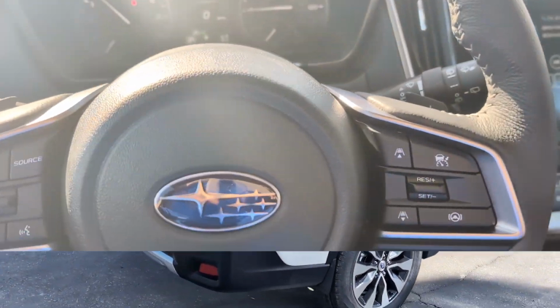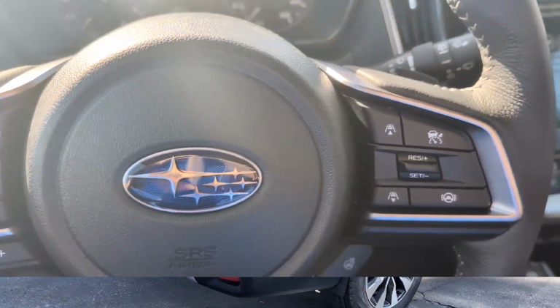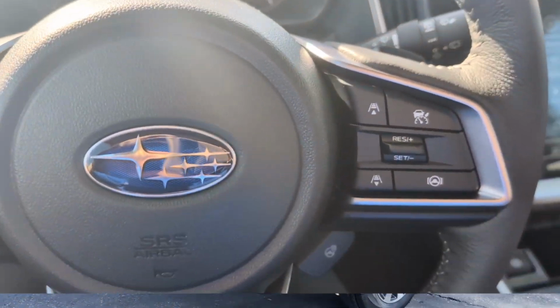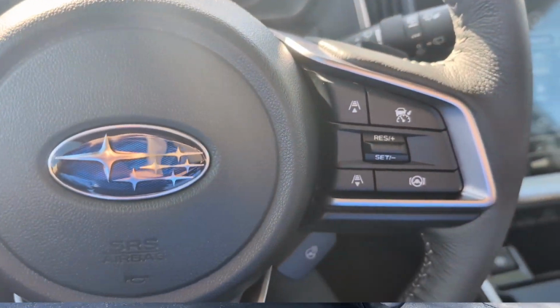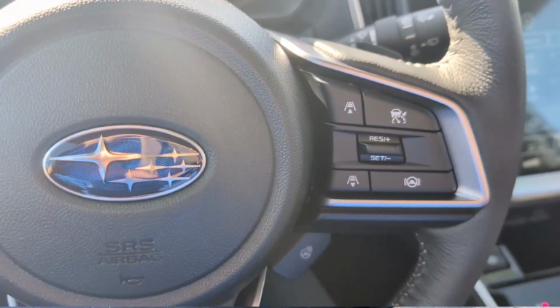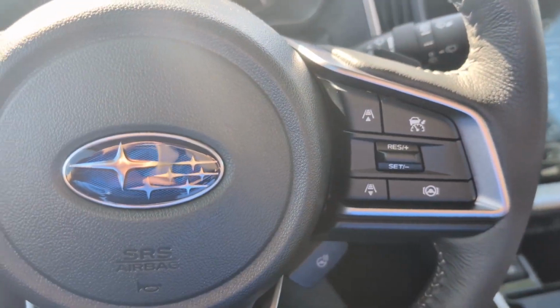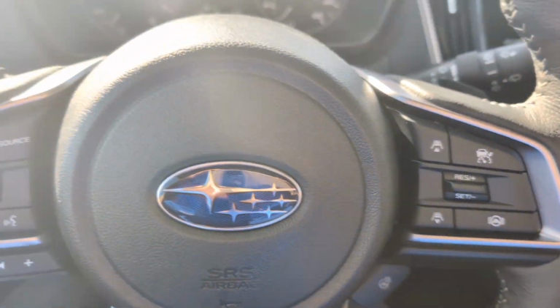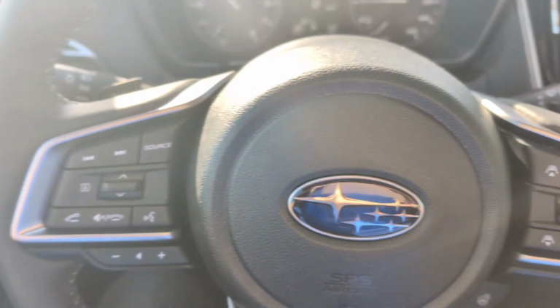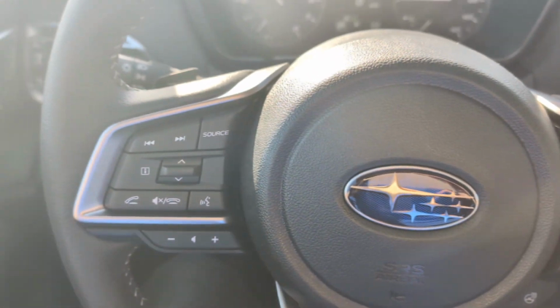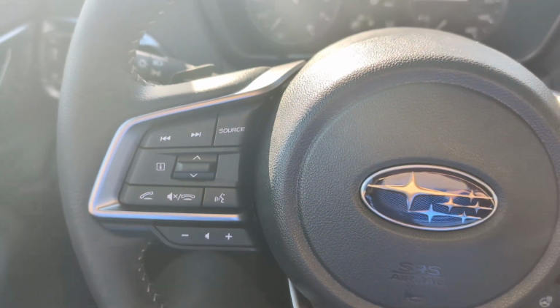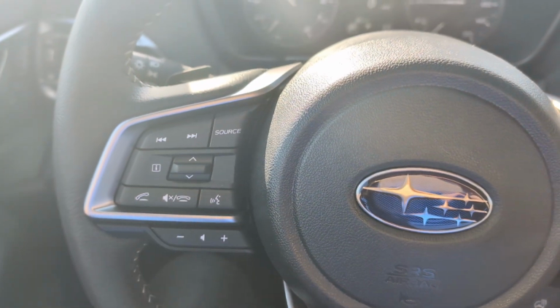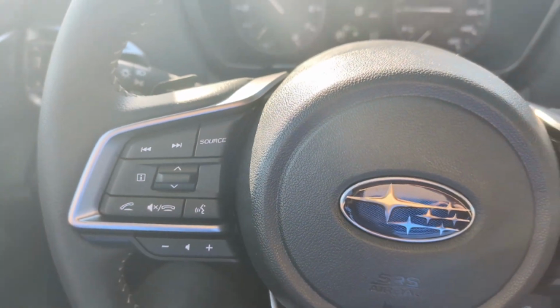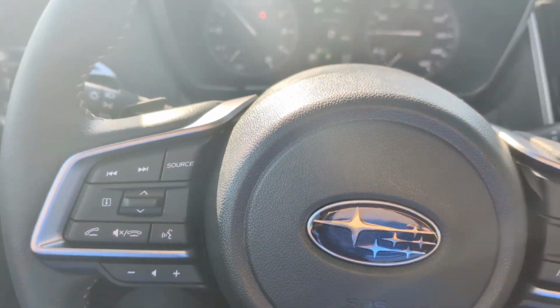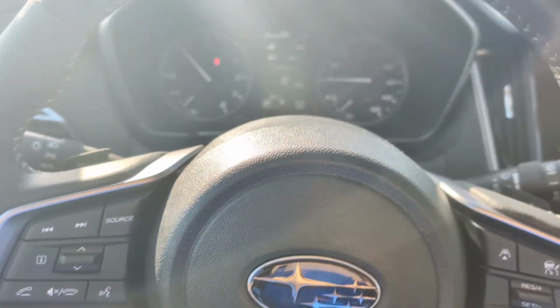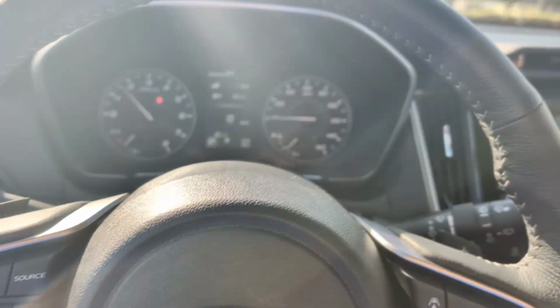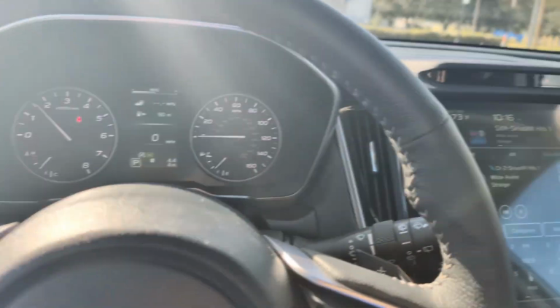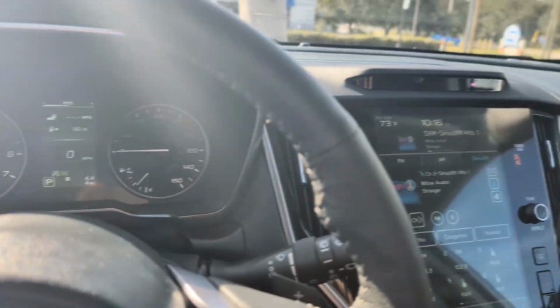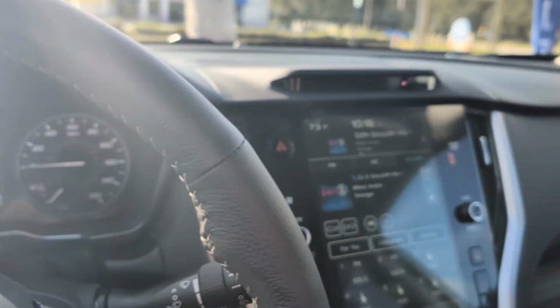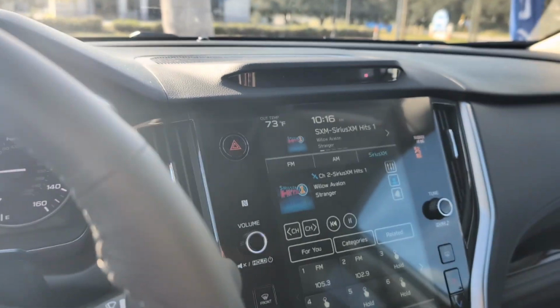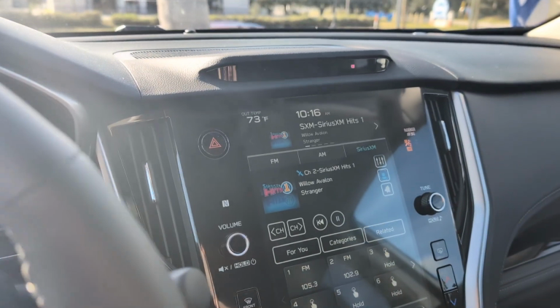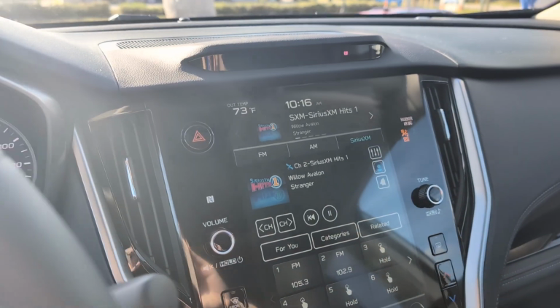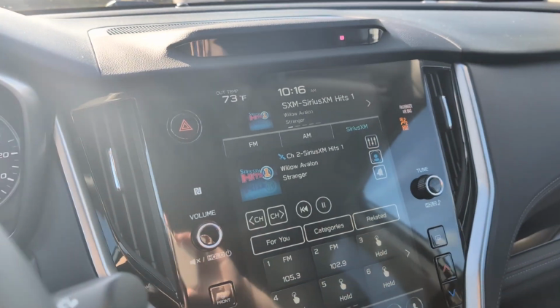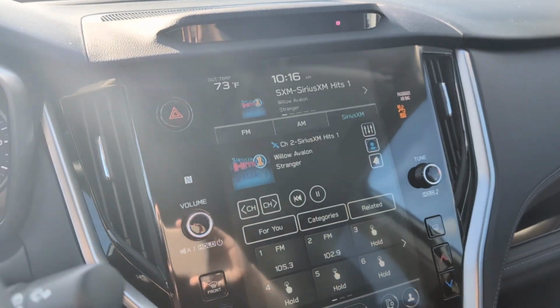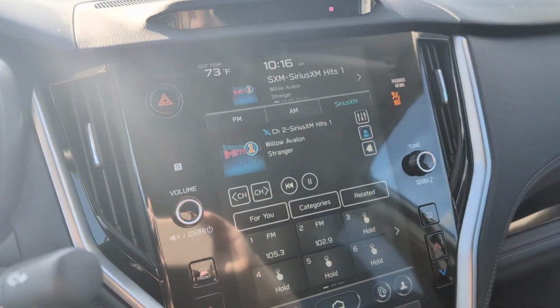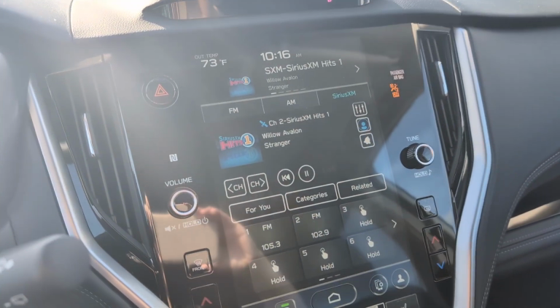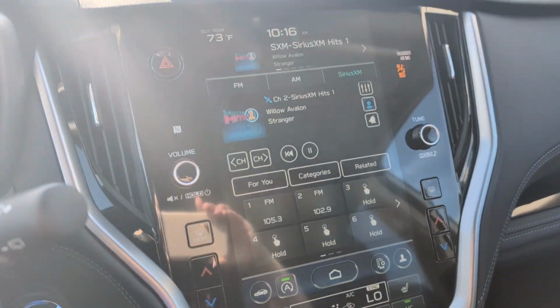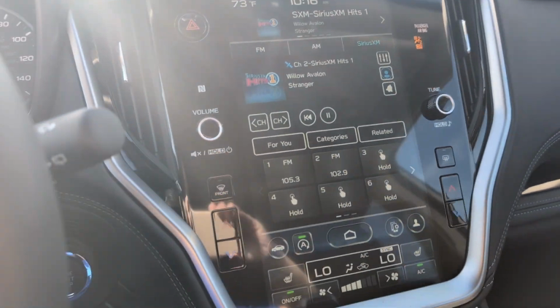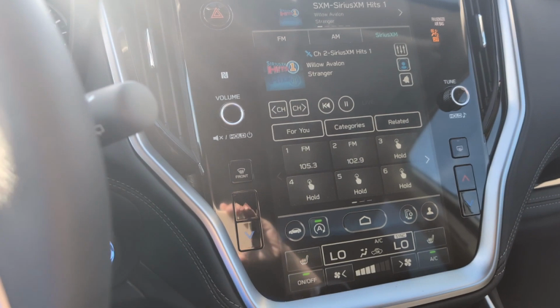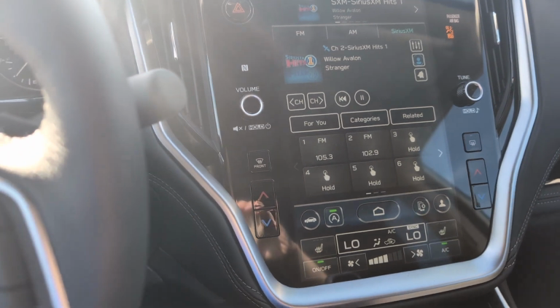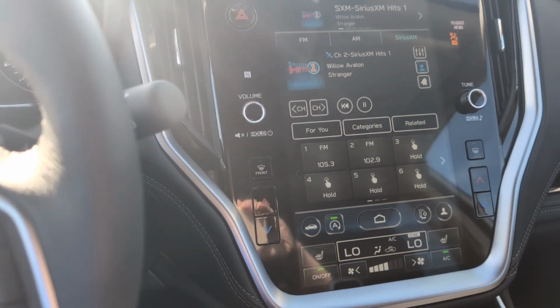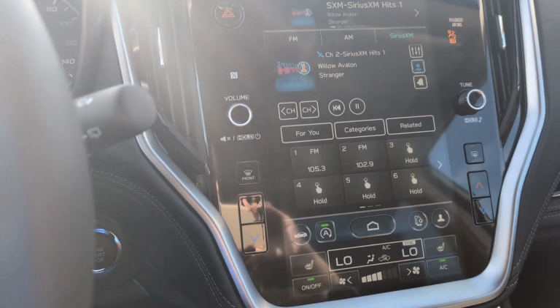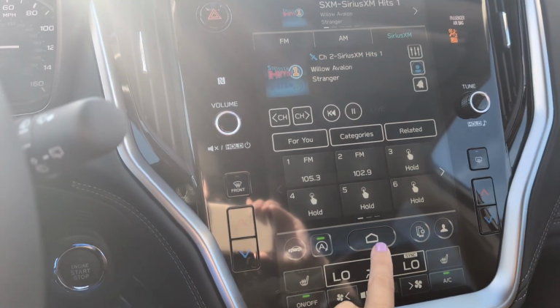It is equipped with Bluetooth, GPS, adaptive cruise control, forward collision warning, and premium audio.